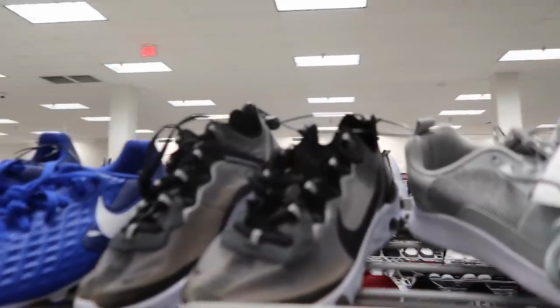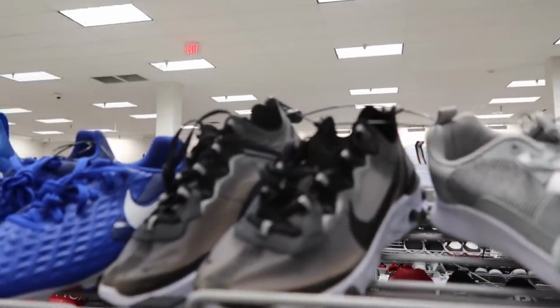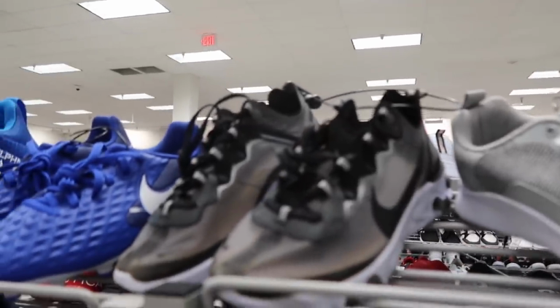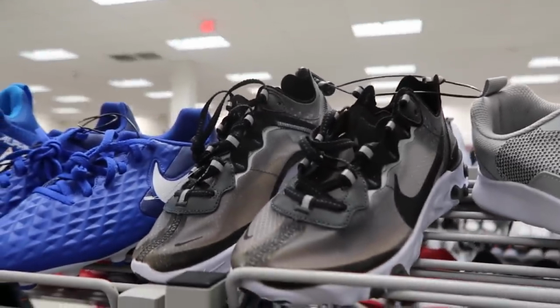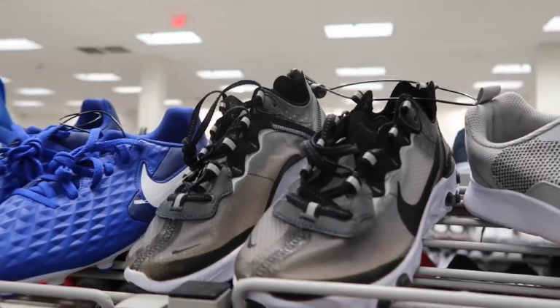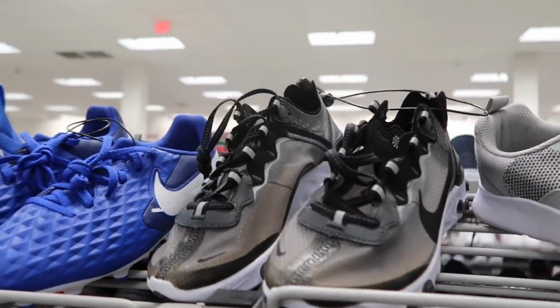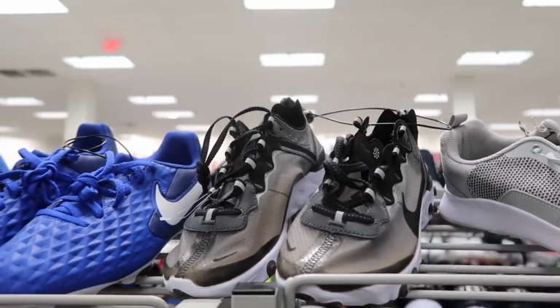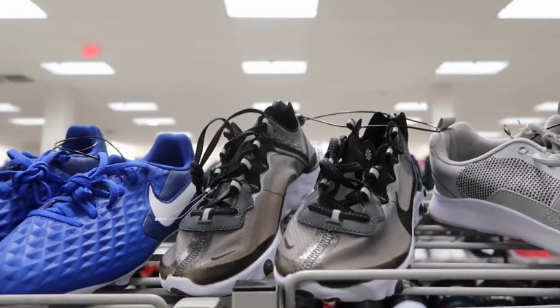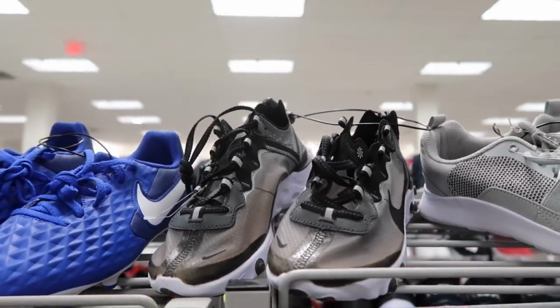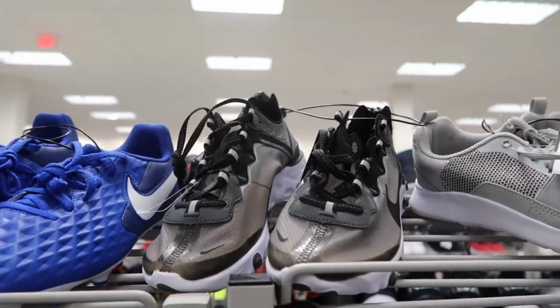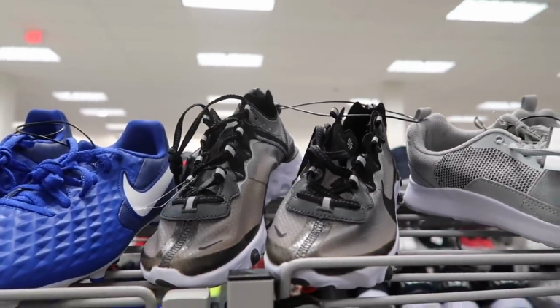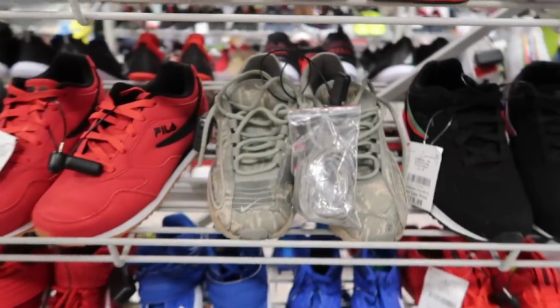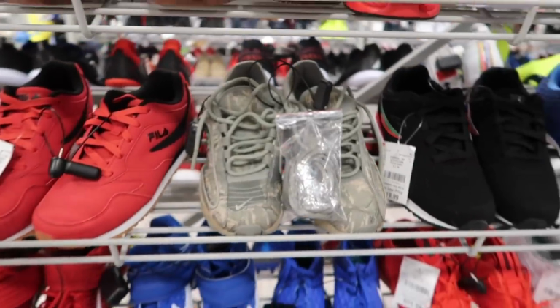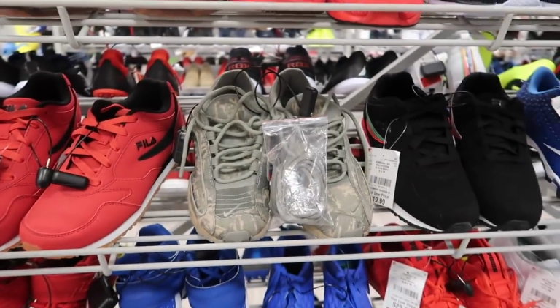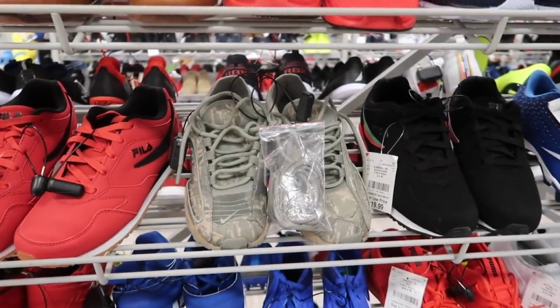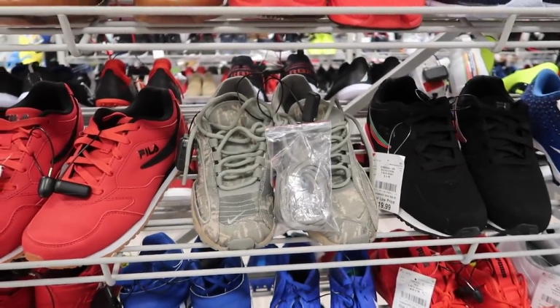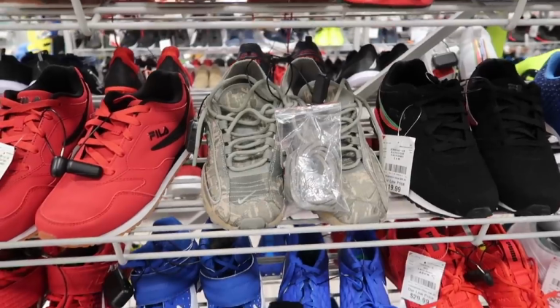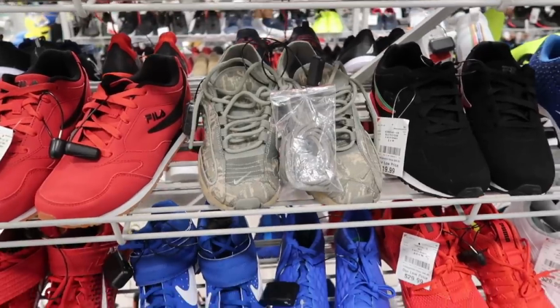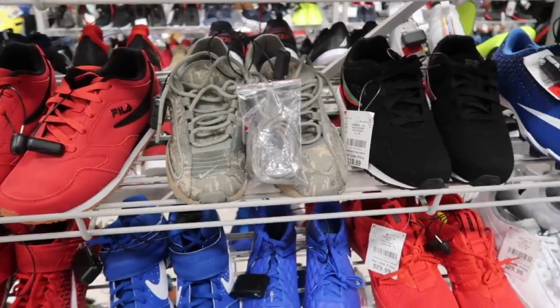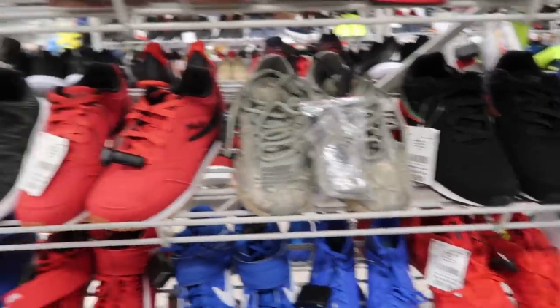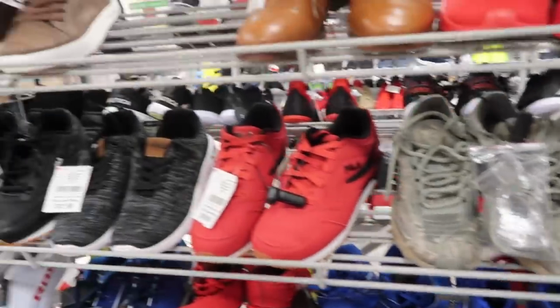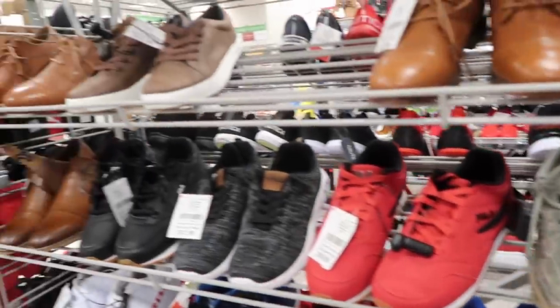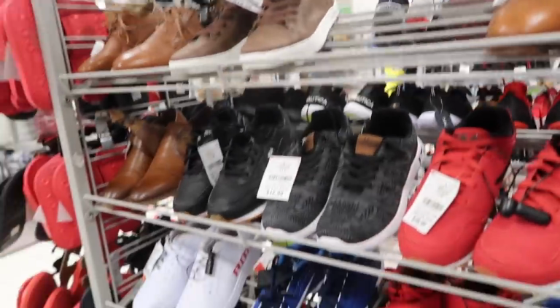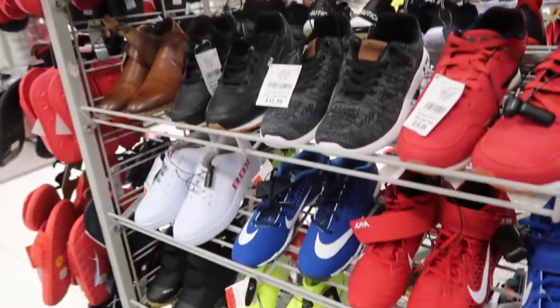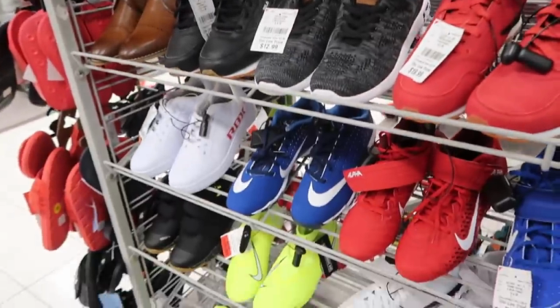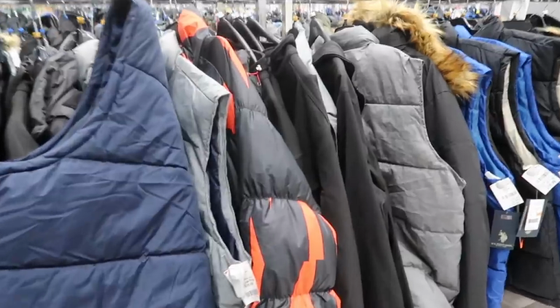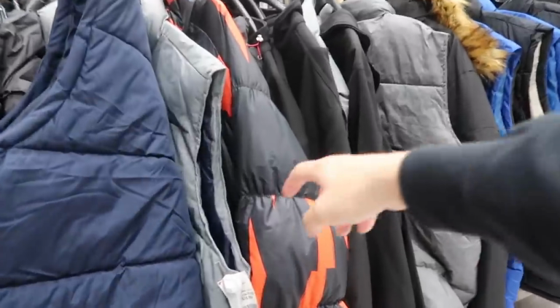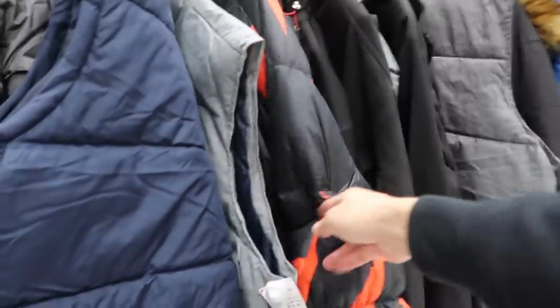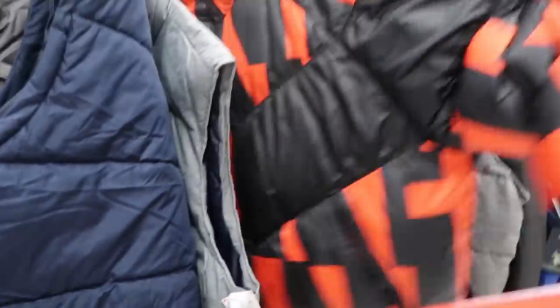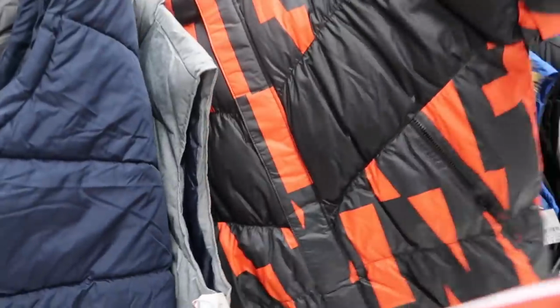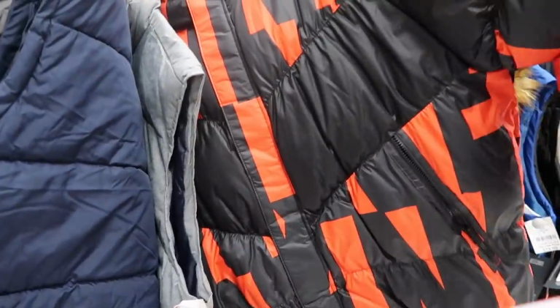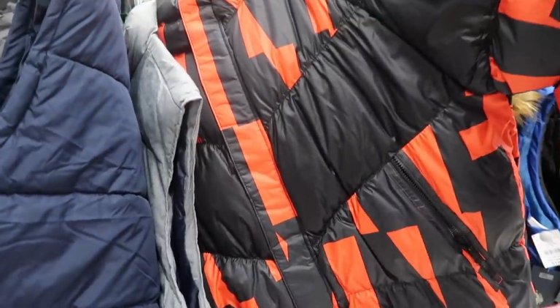So many Filas, so many RBX React Elements — no price on these, tags got torn off — black and a little clear, of course the camos. More cleats down to $10. Pretty much it for kids.